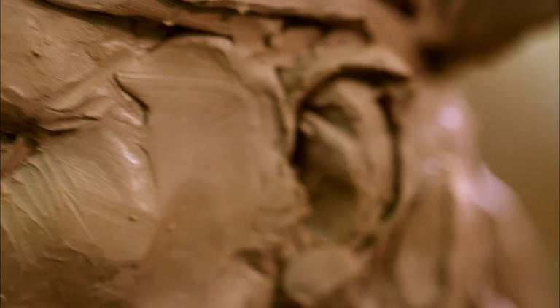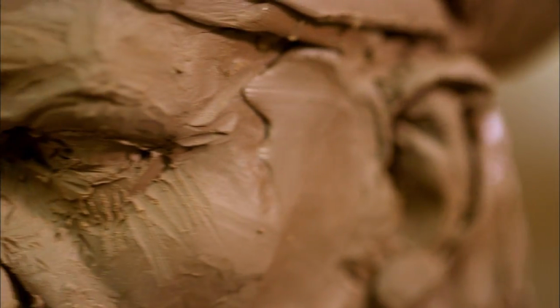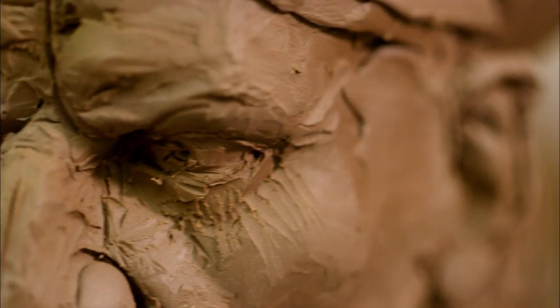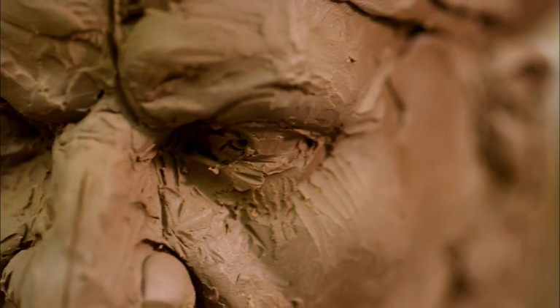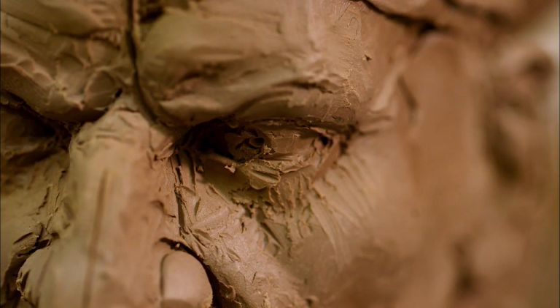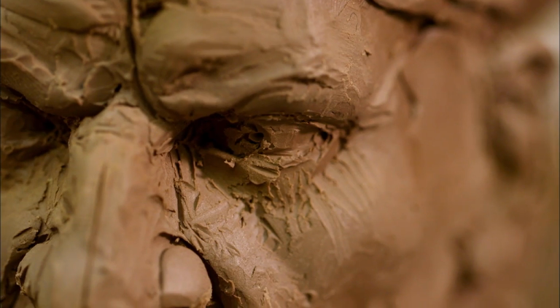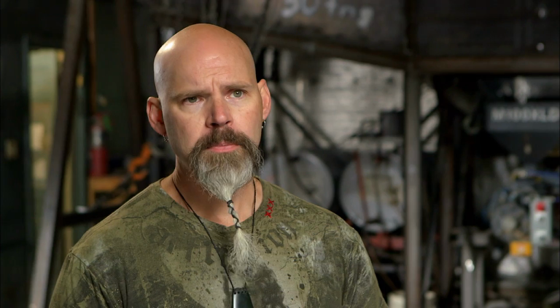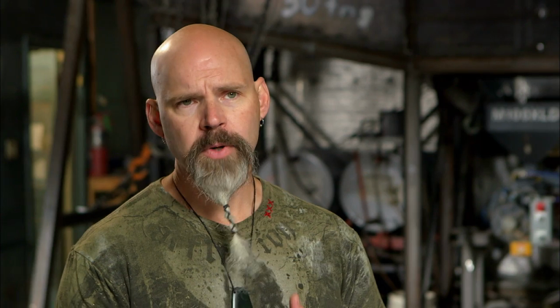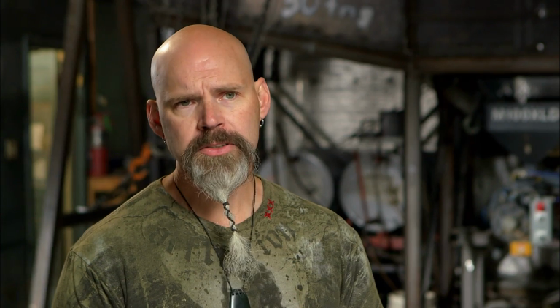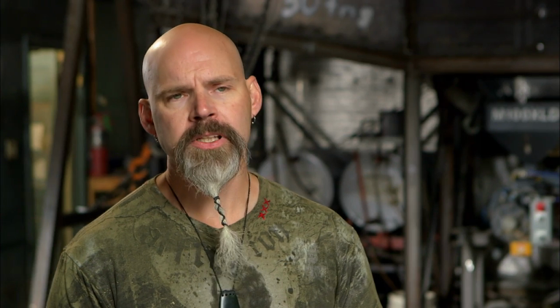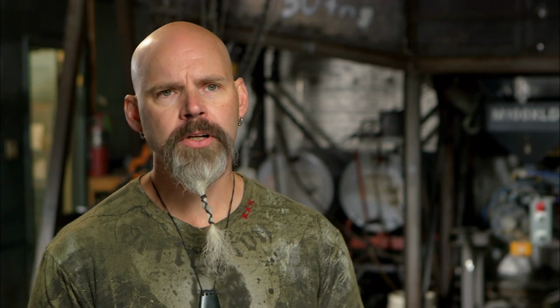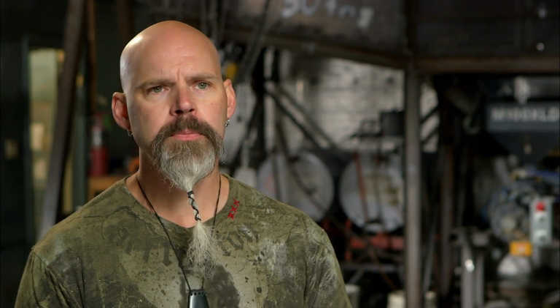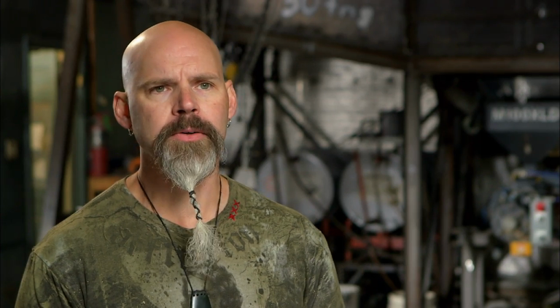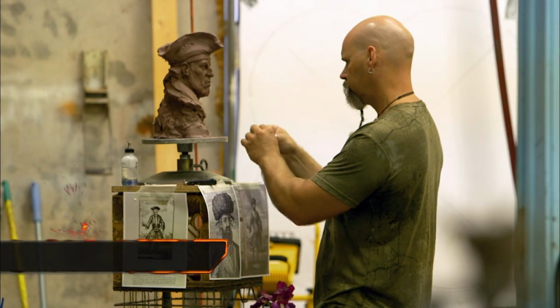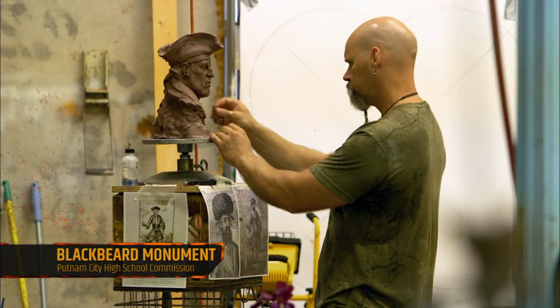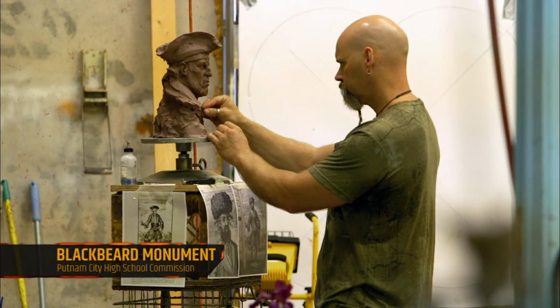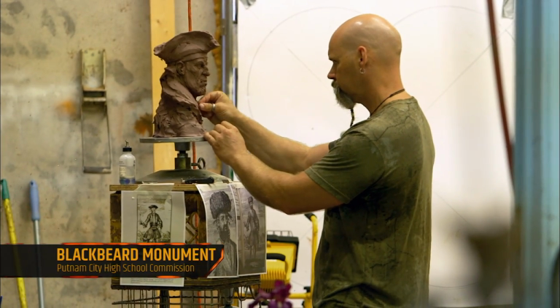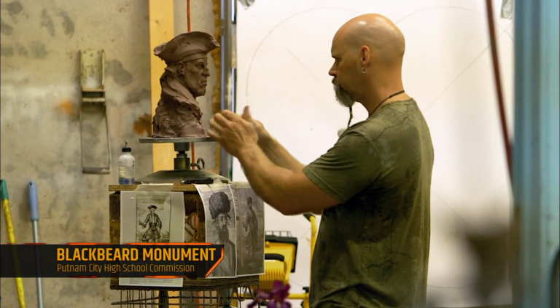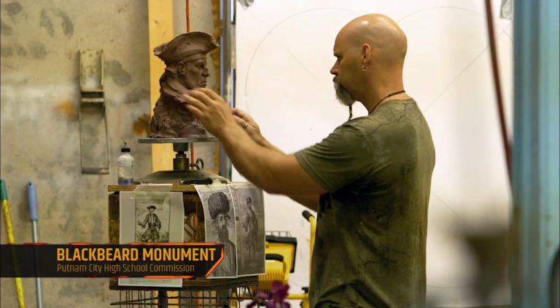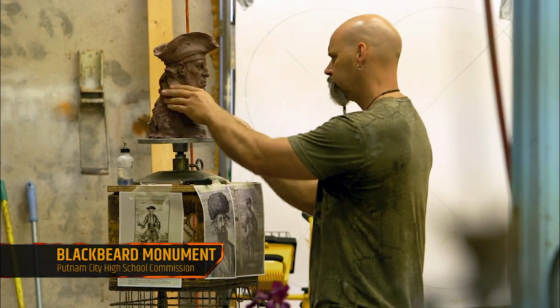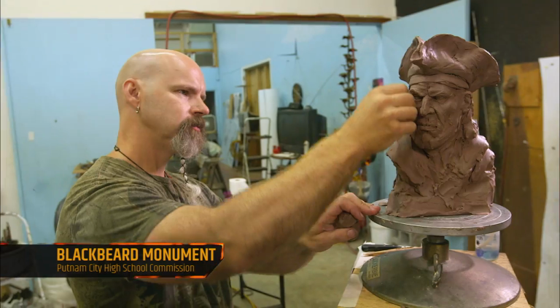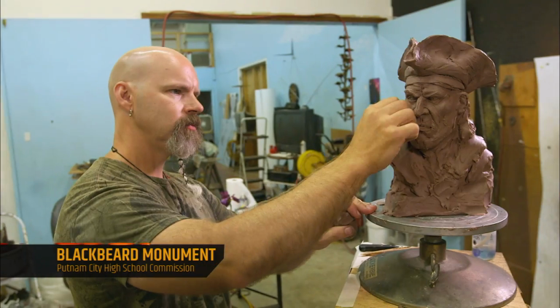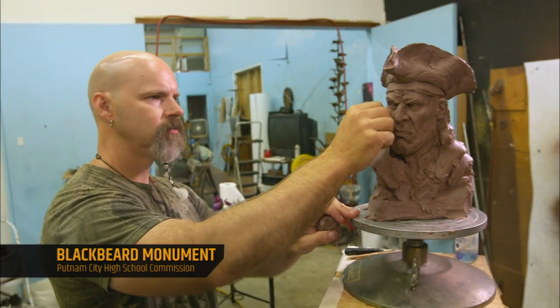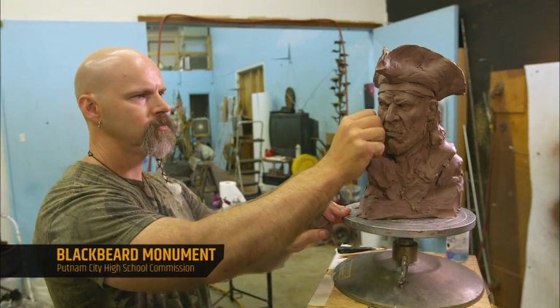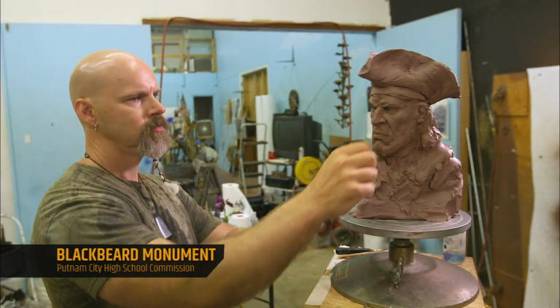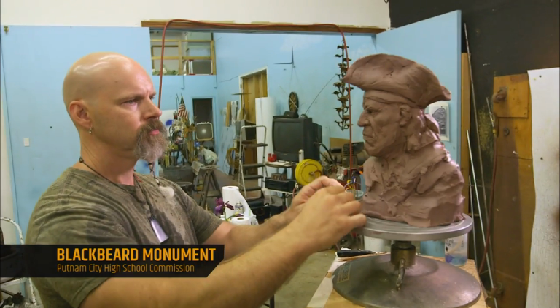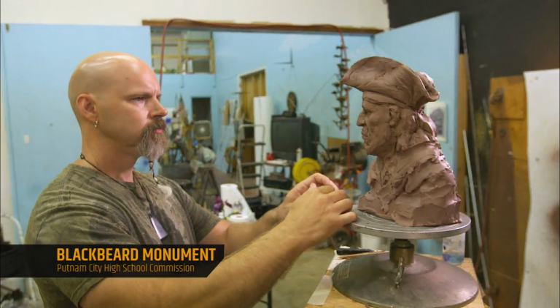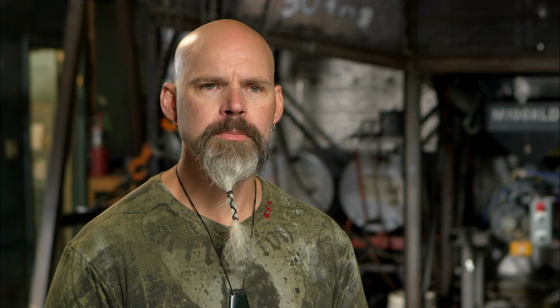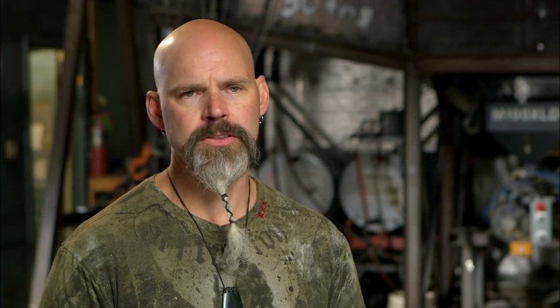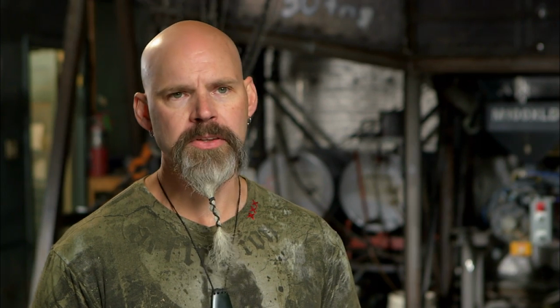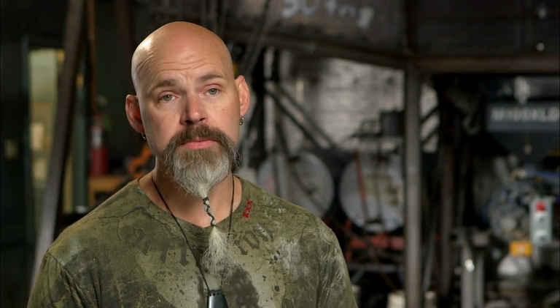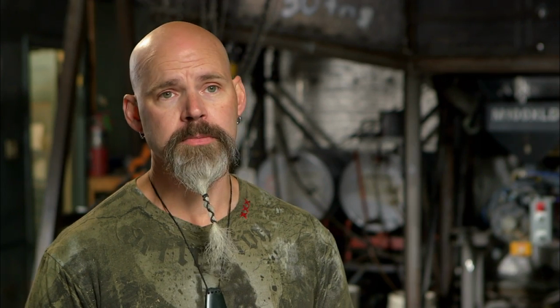Blackbeard wasn't a hero by any means, but the way the school has interpreted pirates carries a lot of meaning about teamwork and loyalty, and I'll be proud if they can hang that message around this monument.